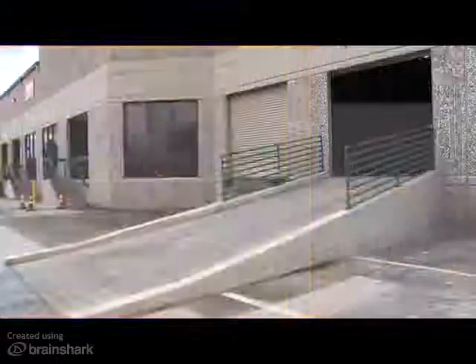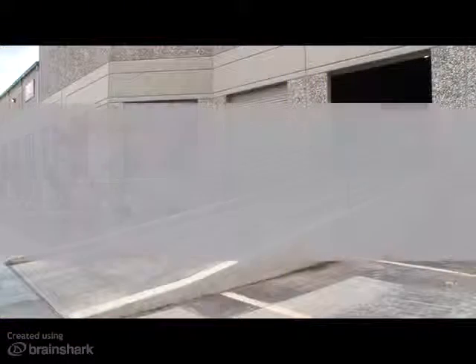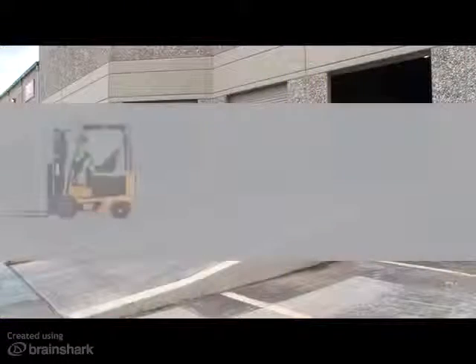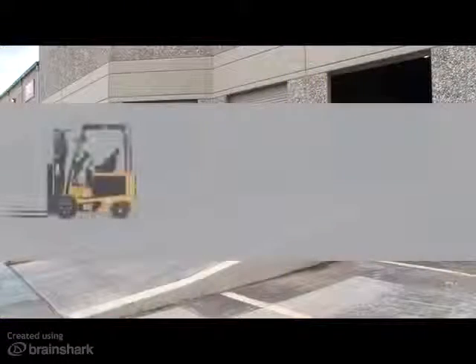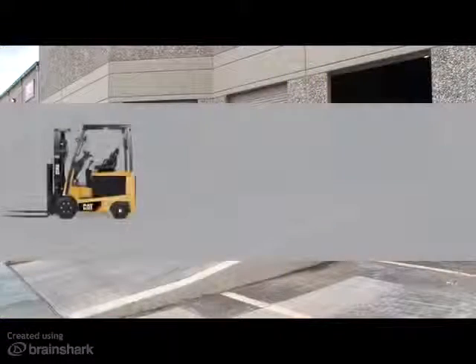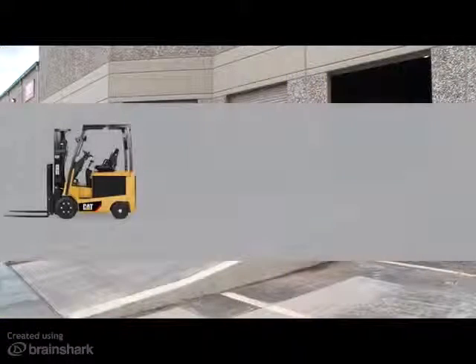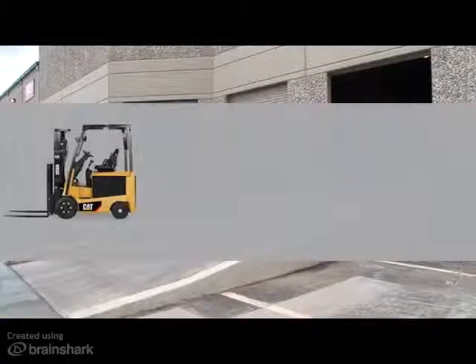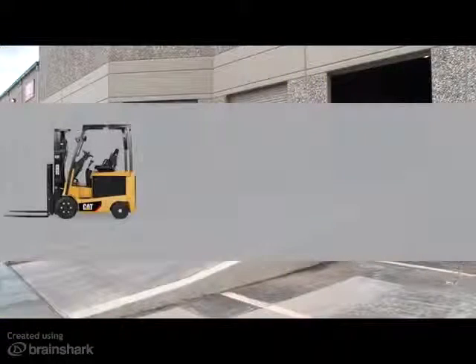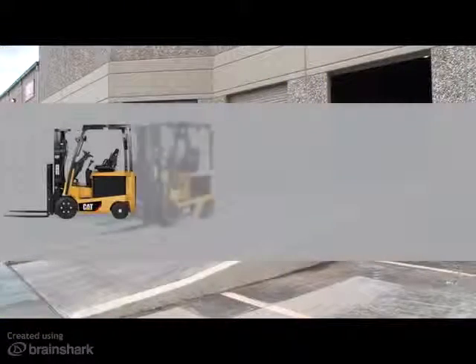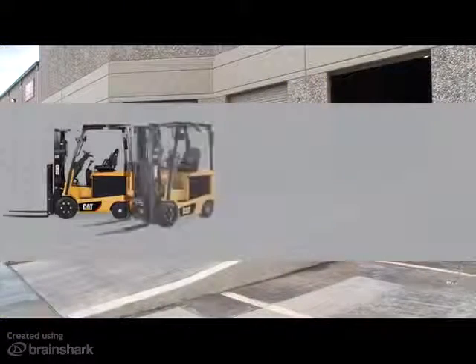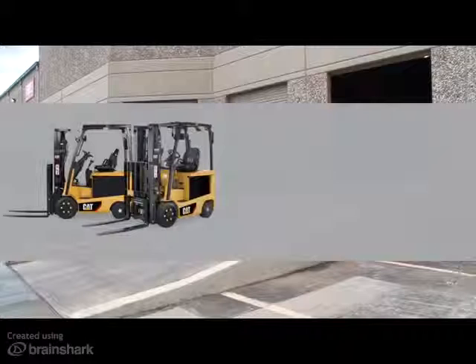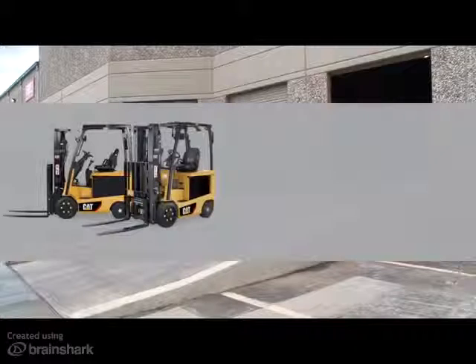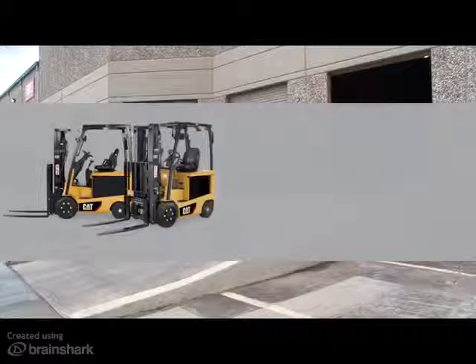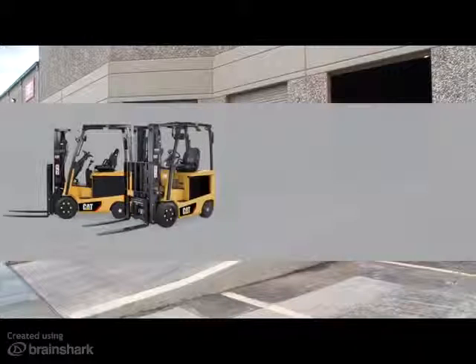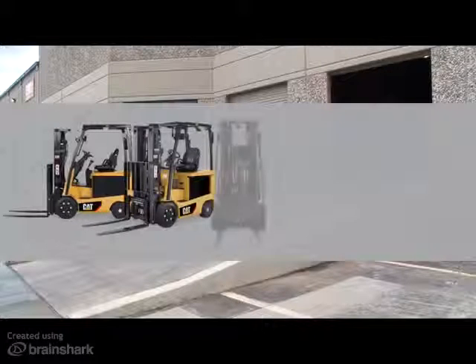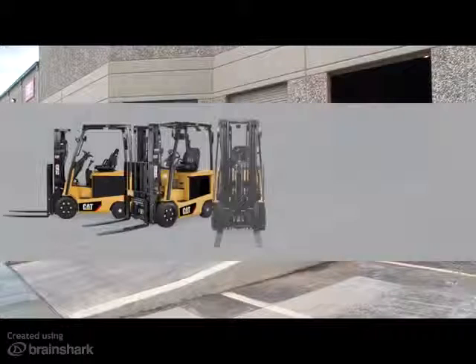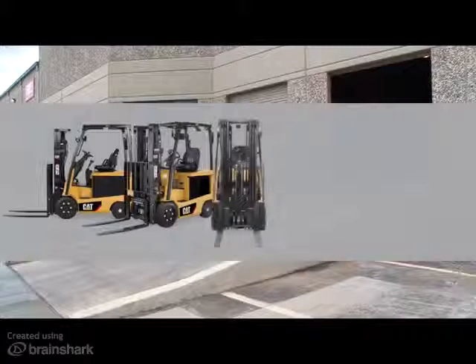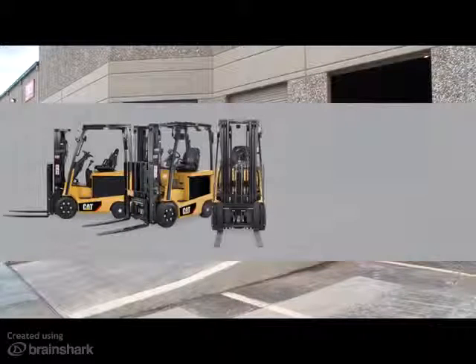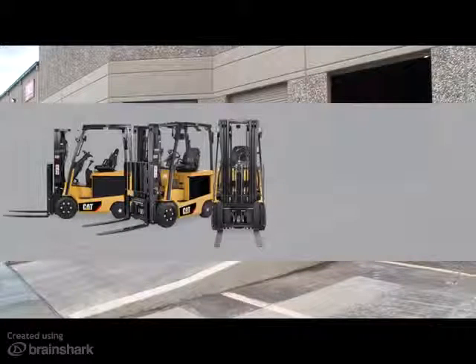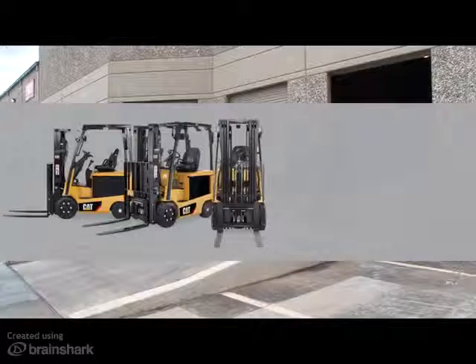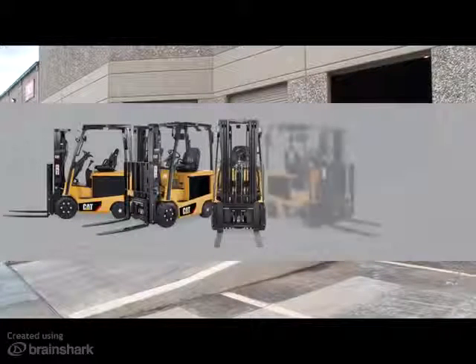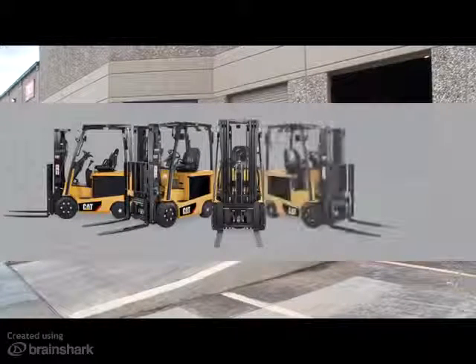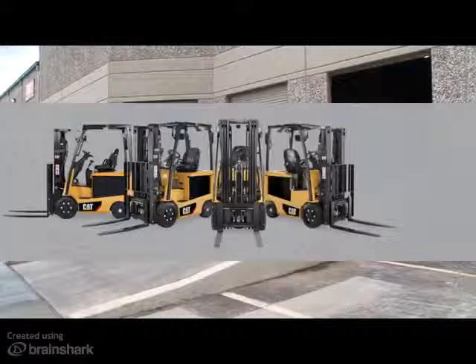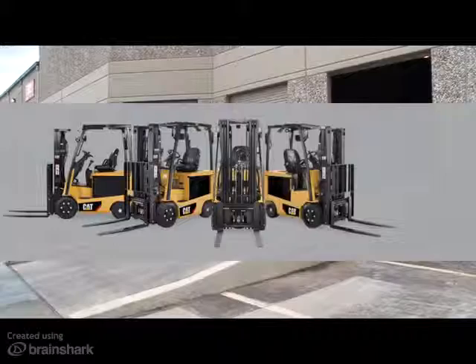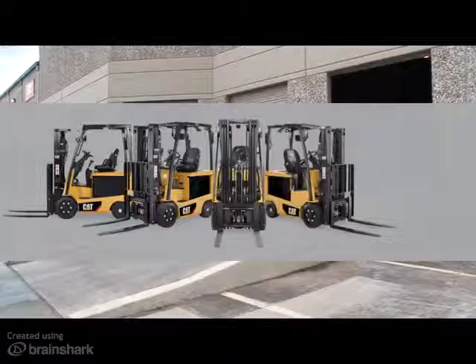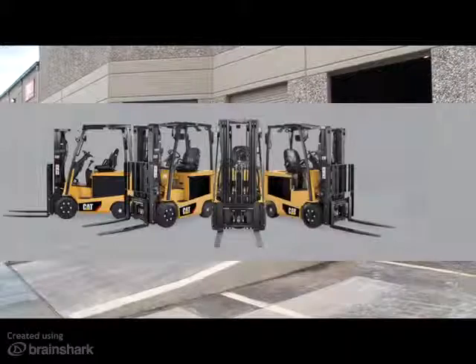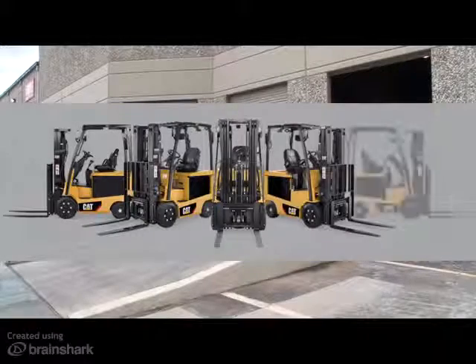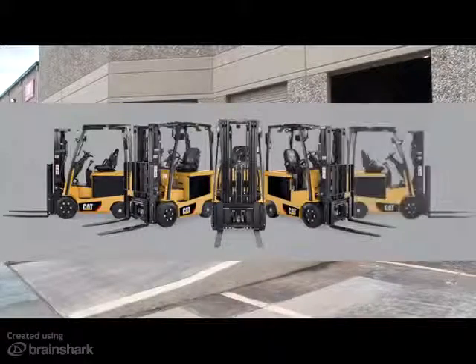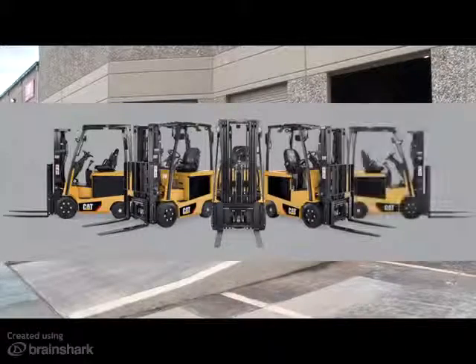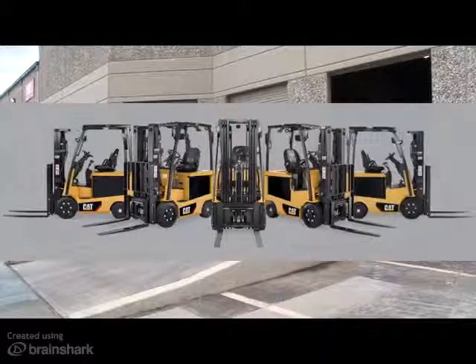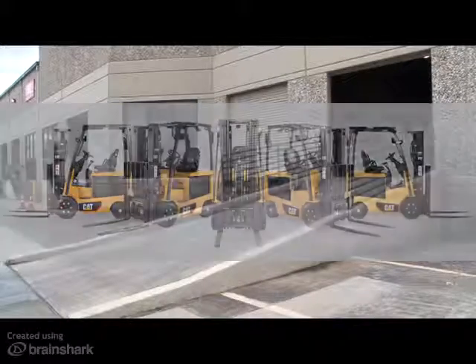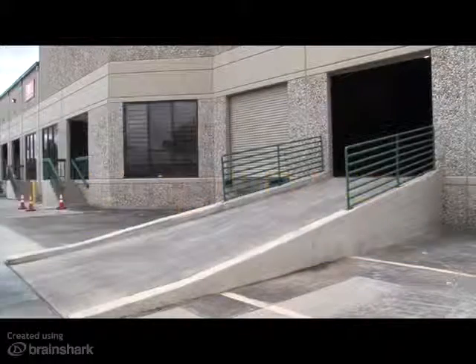The exciting new CAT EC series of electric counterbalance lift trucks have a new feature called controlled rollback. This brief video will demonstrate how this feature works and will explain the benefits that your customer can expect.